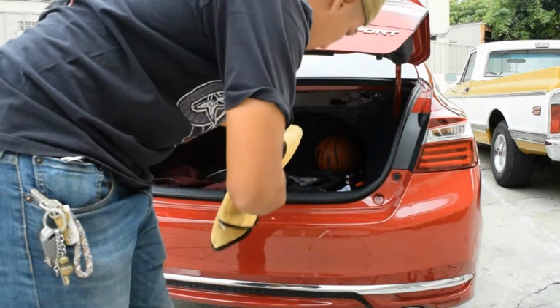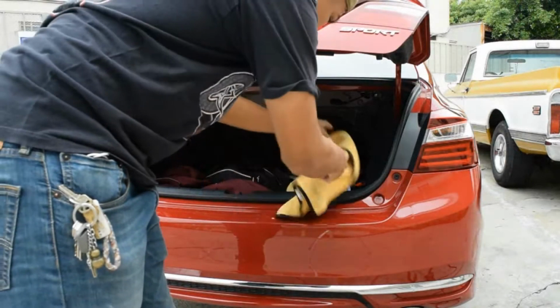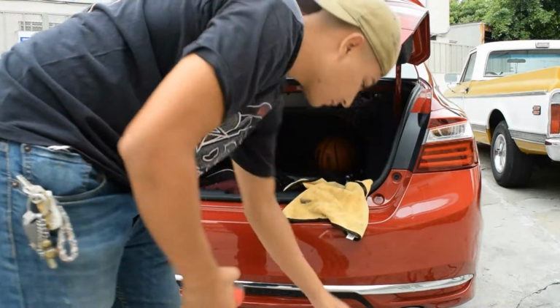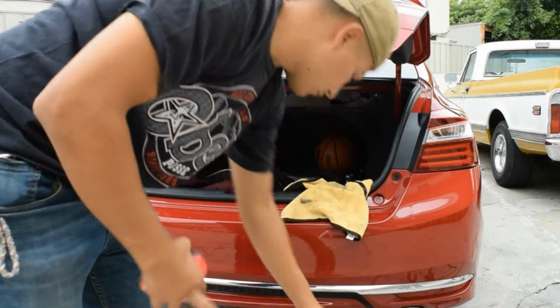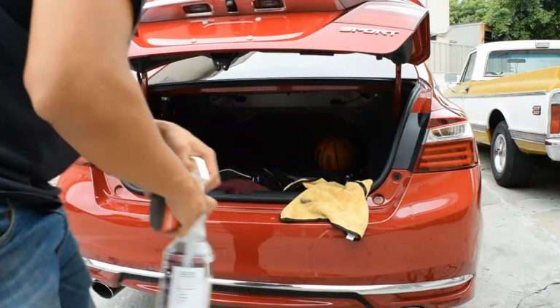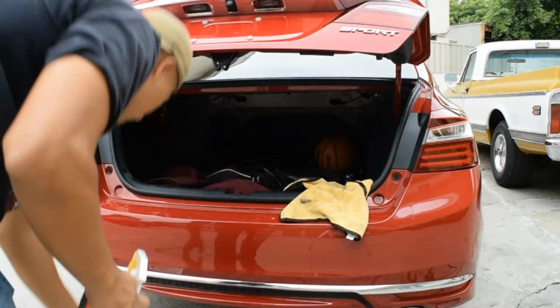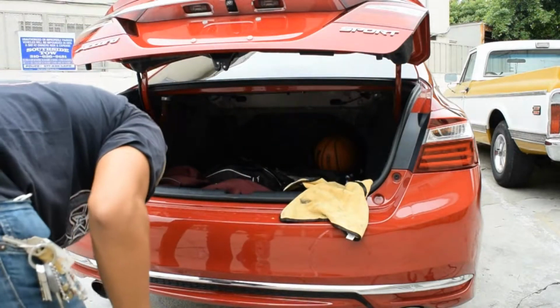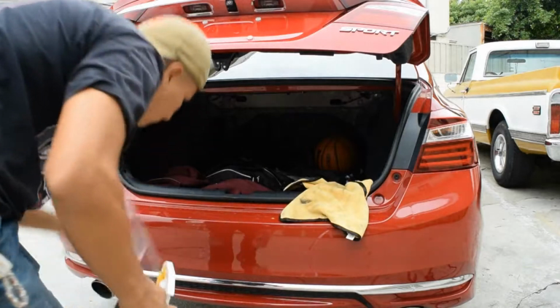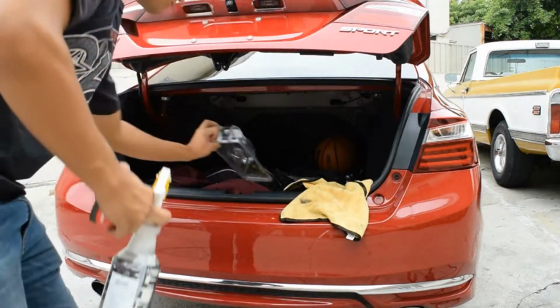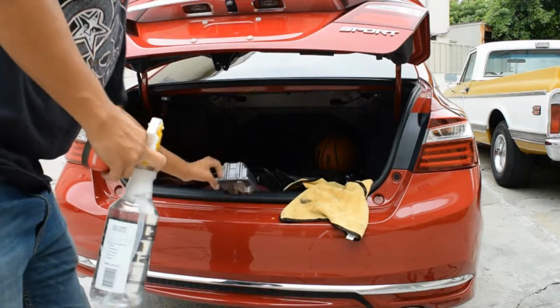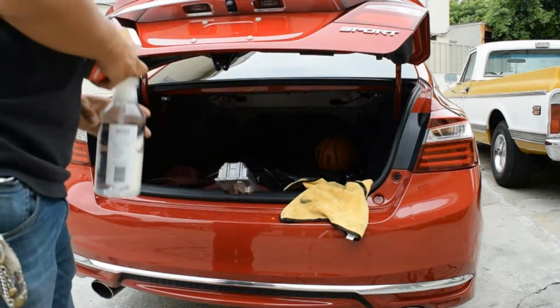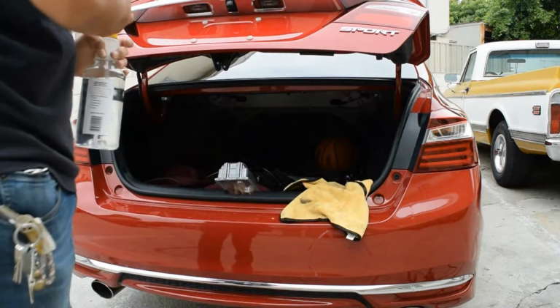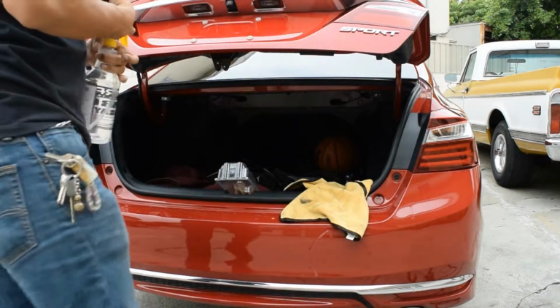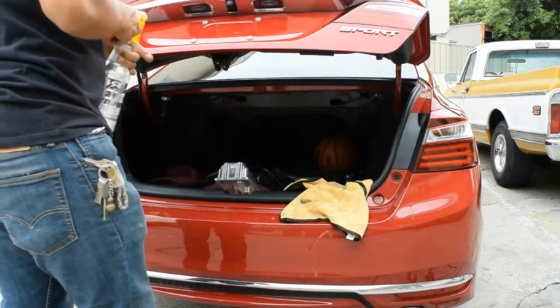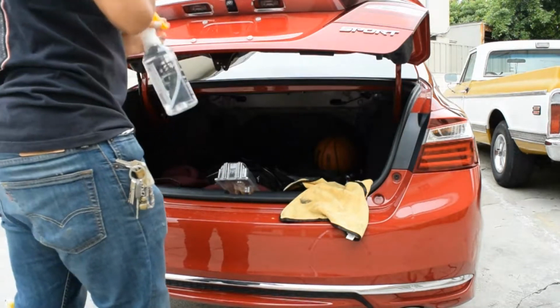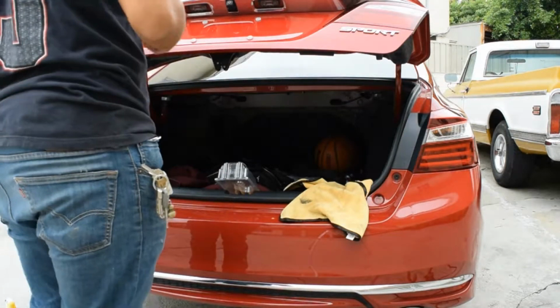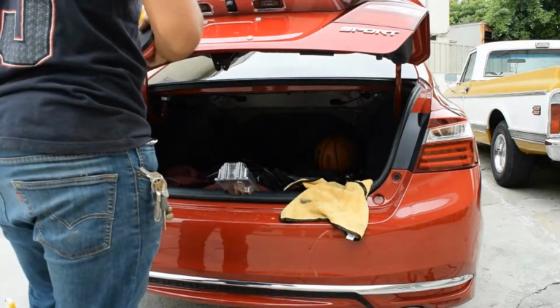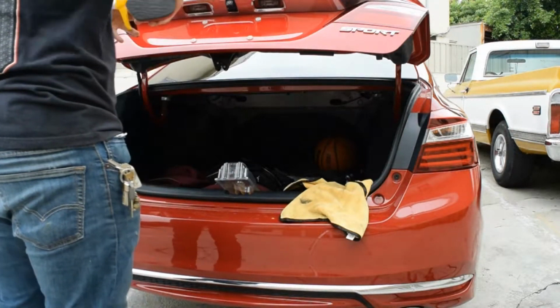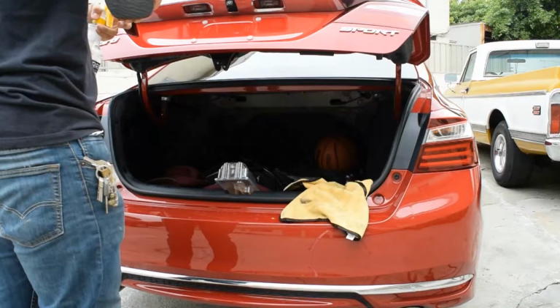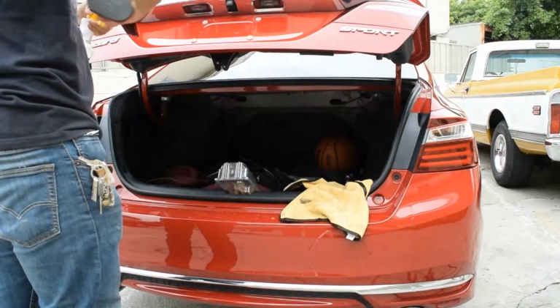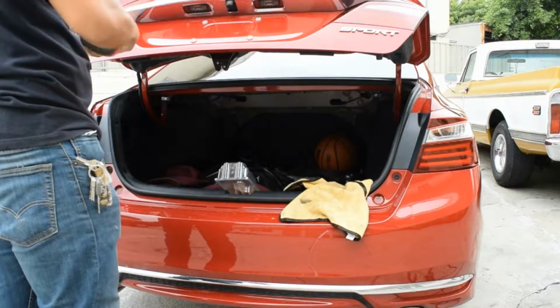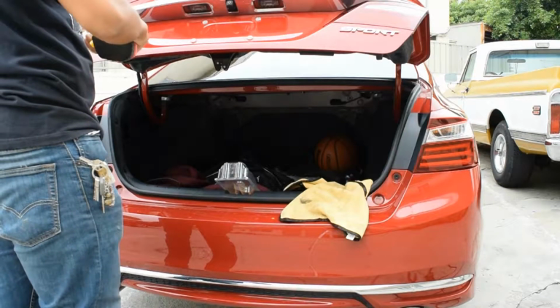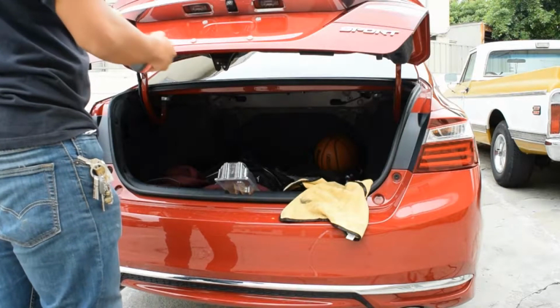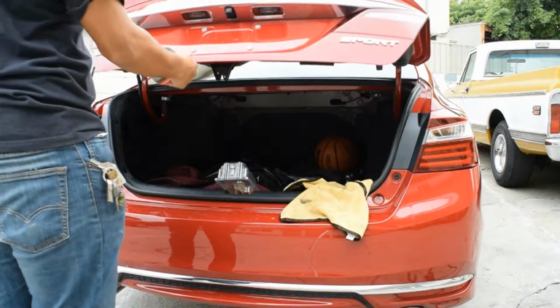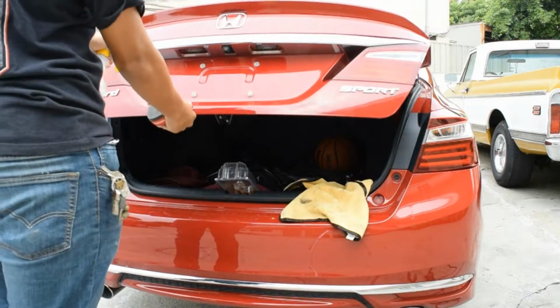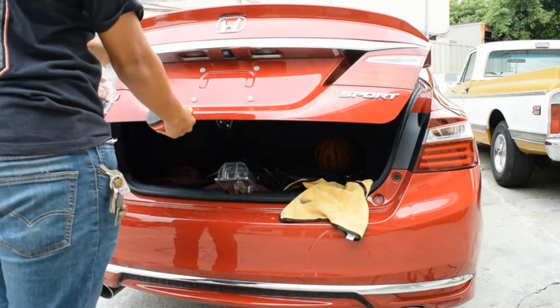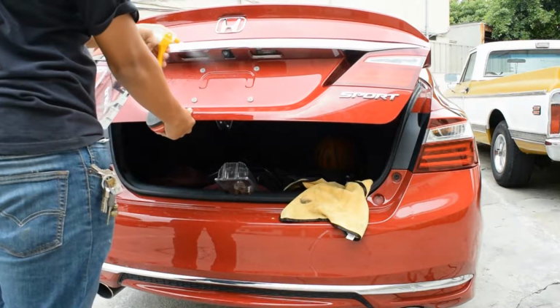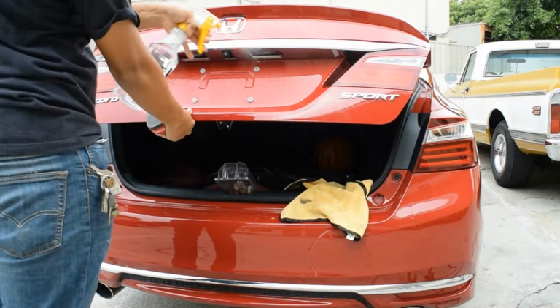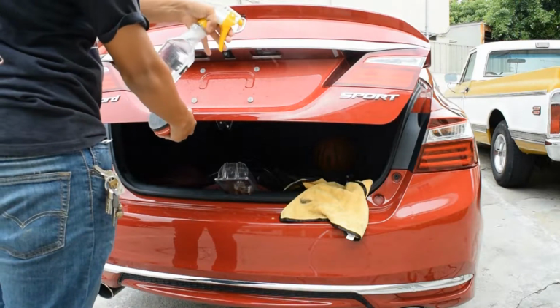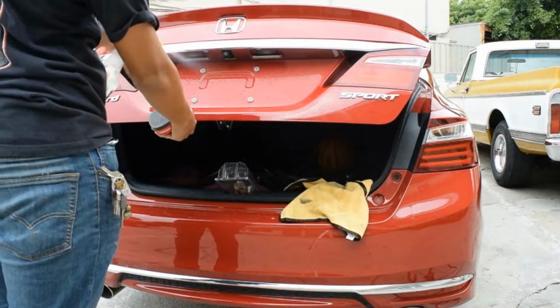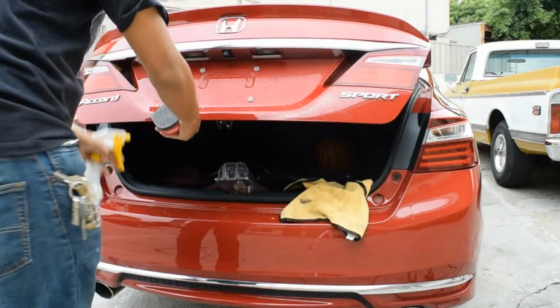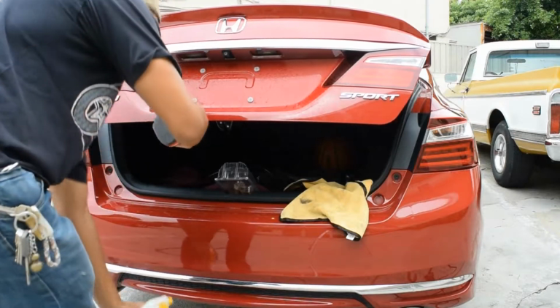Why hello there ladies and gentlemen. So today we're going to be doing a license plate inlay on this Honda Accord Sport. Stick along if you'd like to see how it's done — I'm going to be doing a voiceover to explain certain parts of the process that you will be seeing here on your screen.